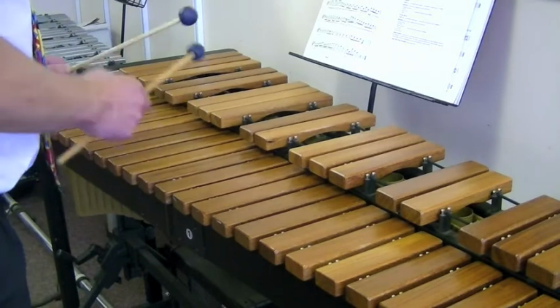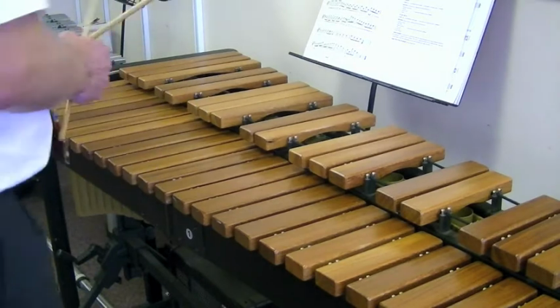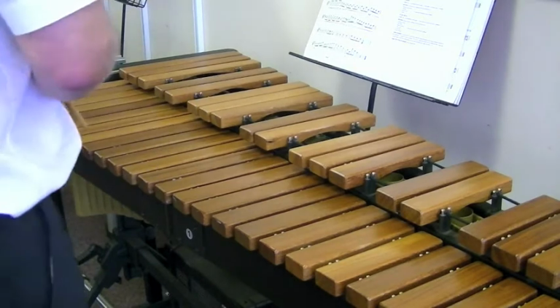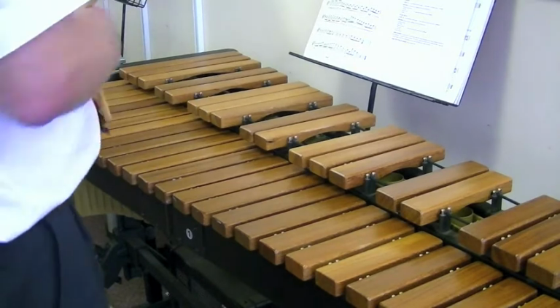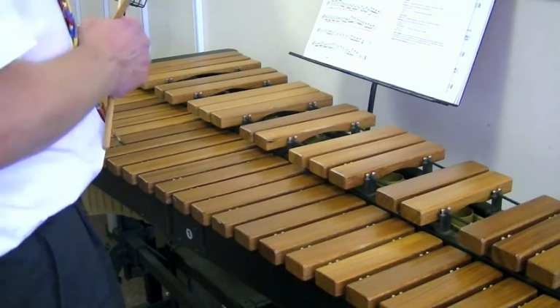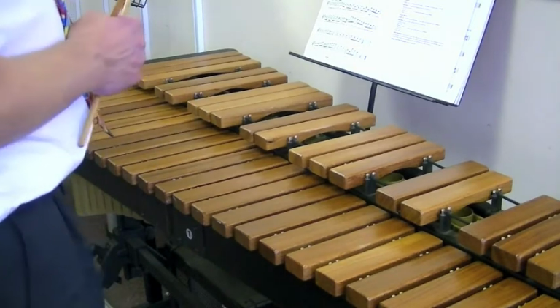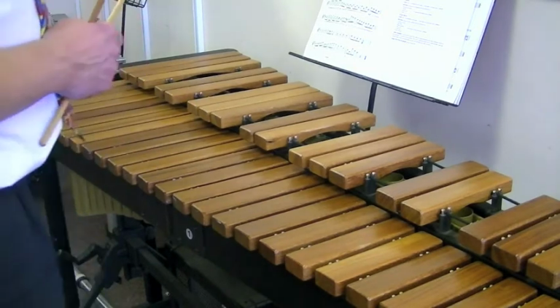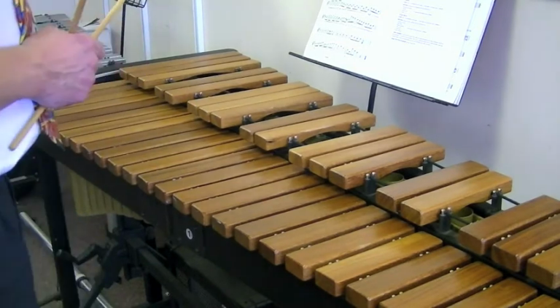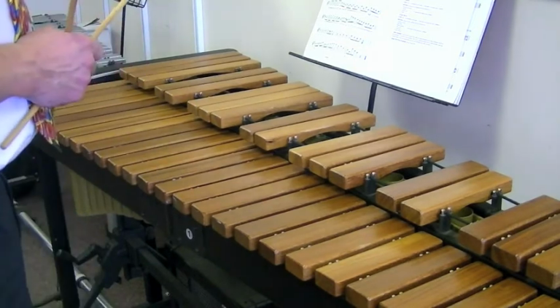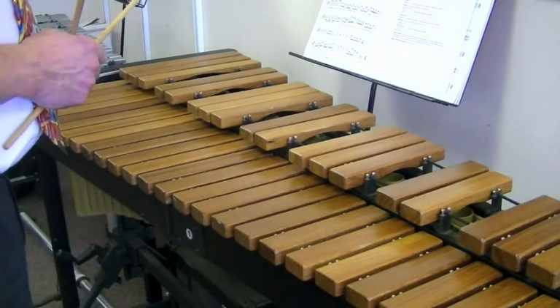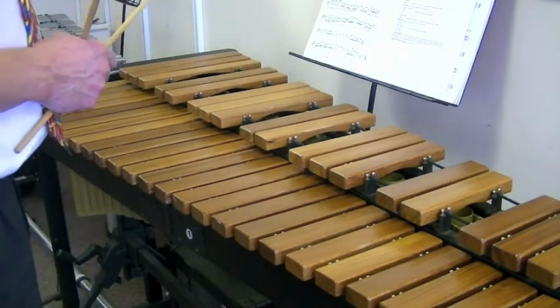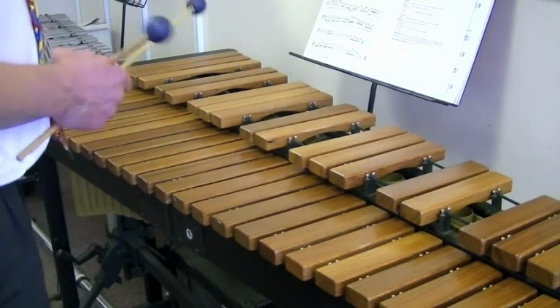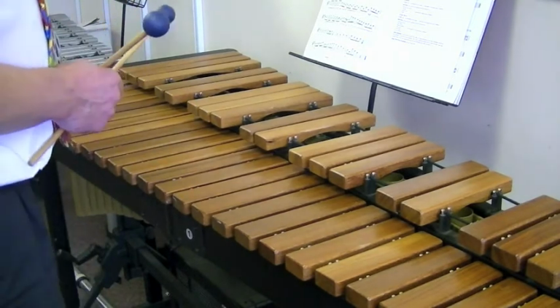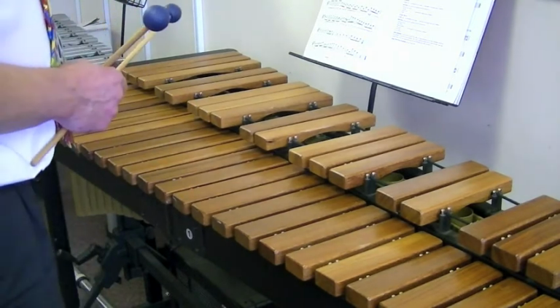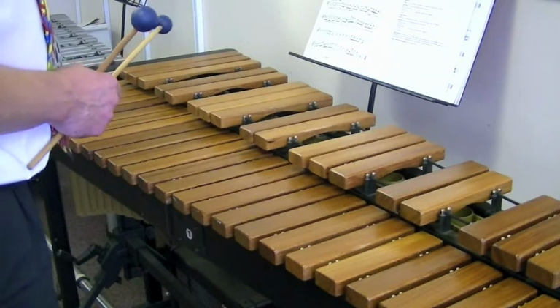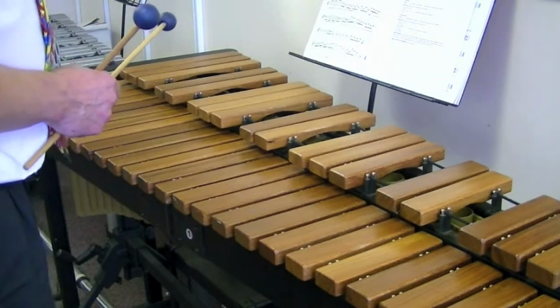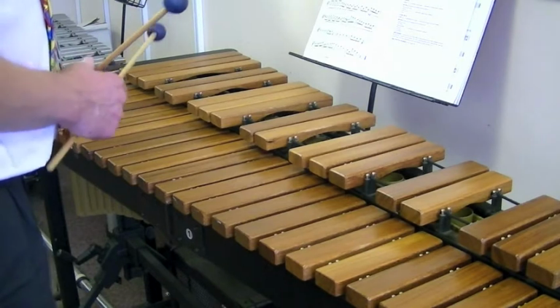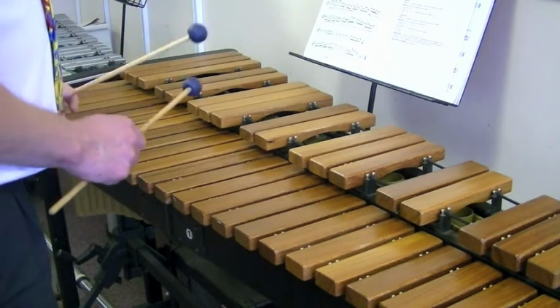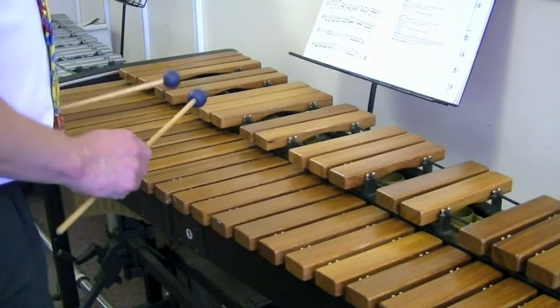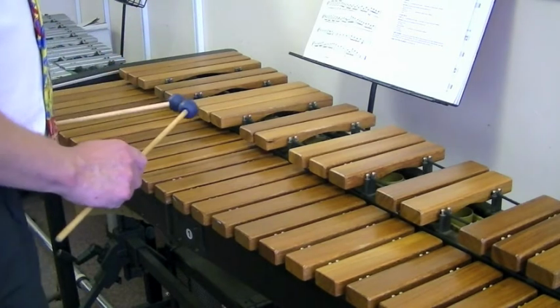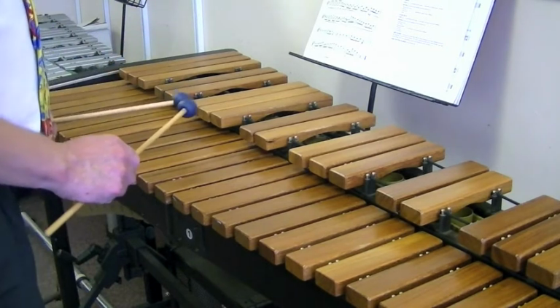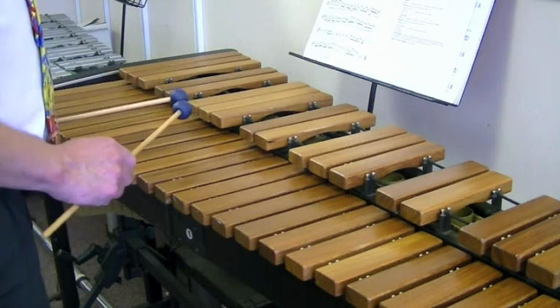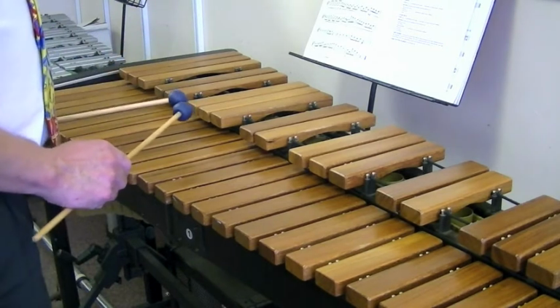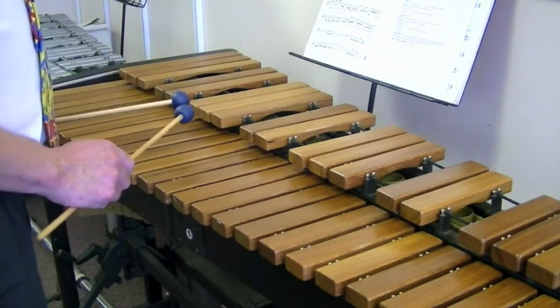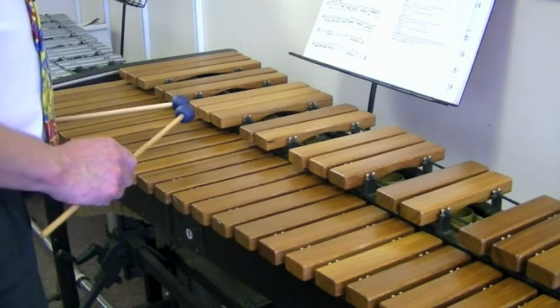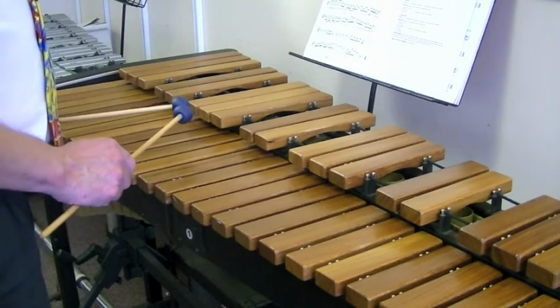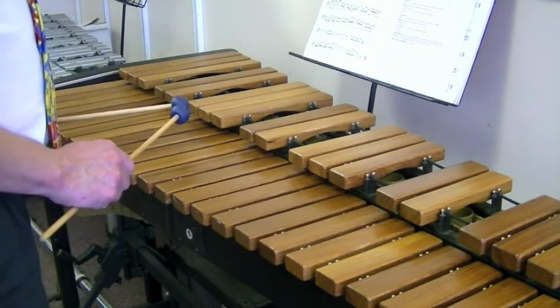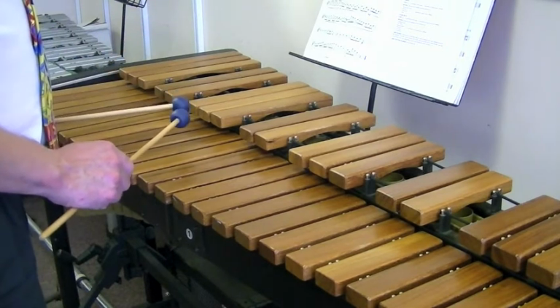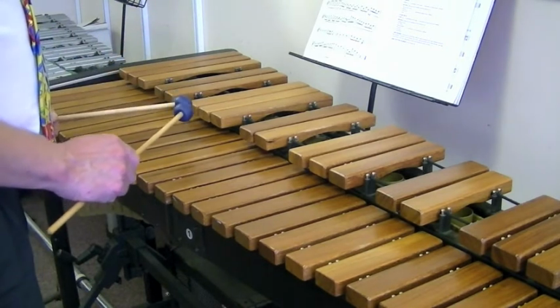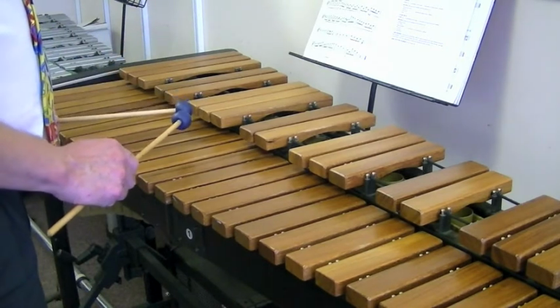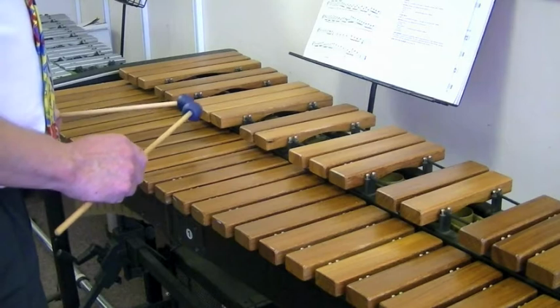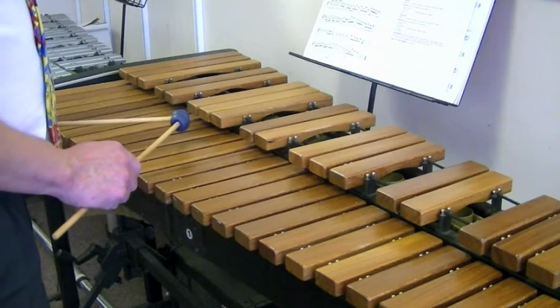Okay, and this is it now with a crotchet on the tonic. One and two and three and four and...